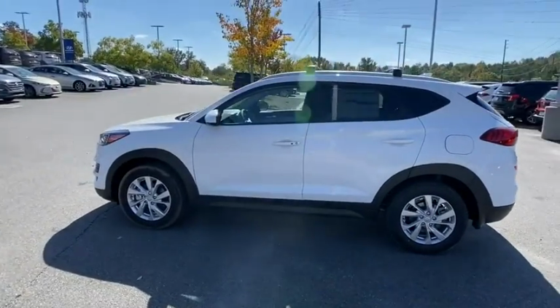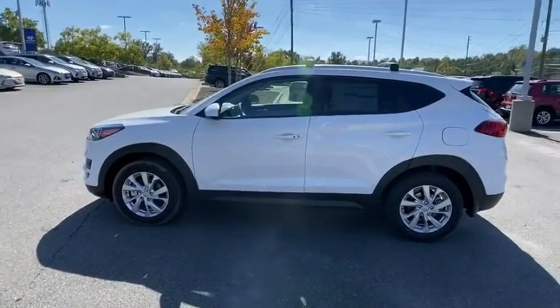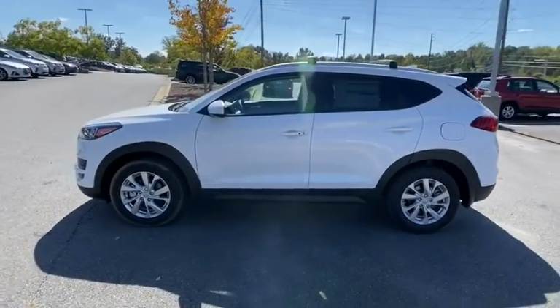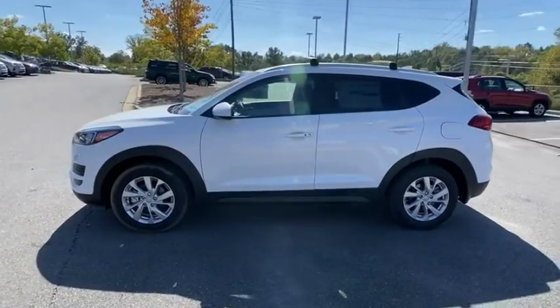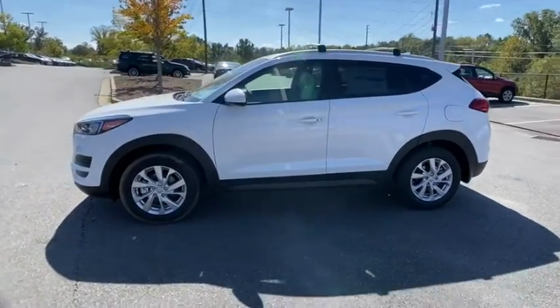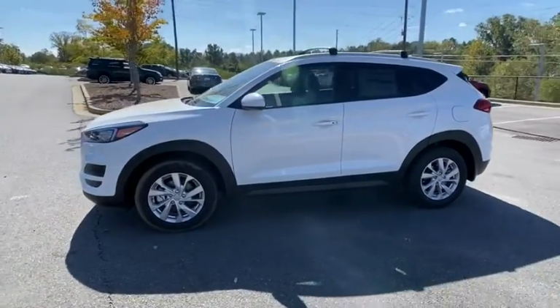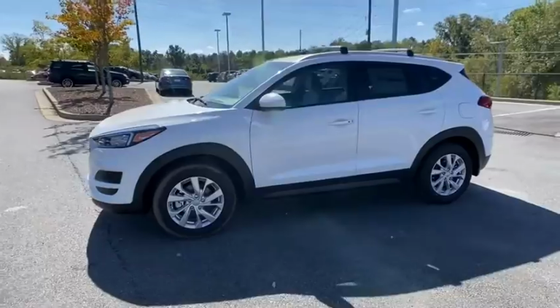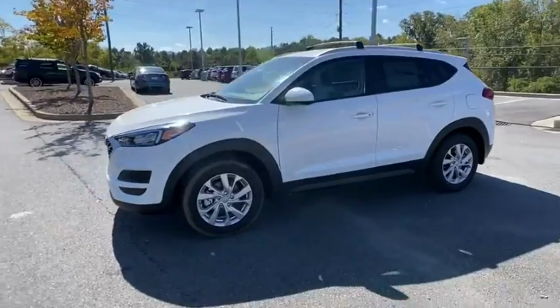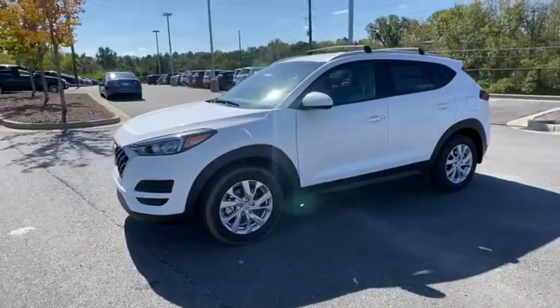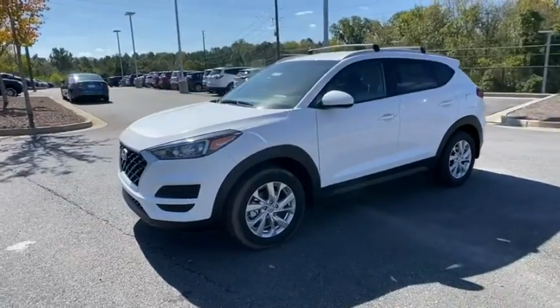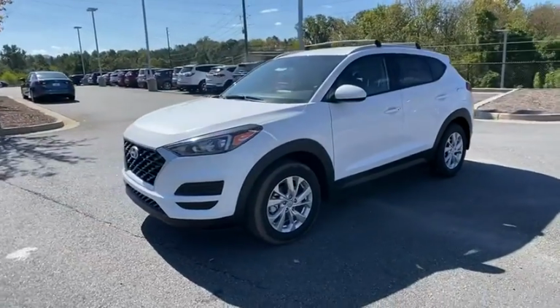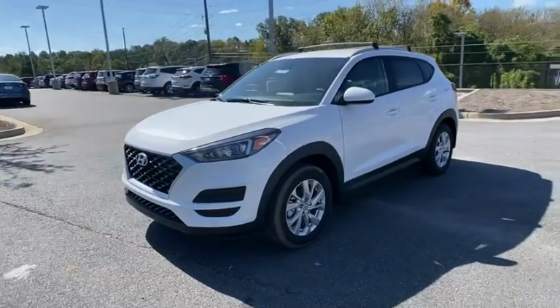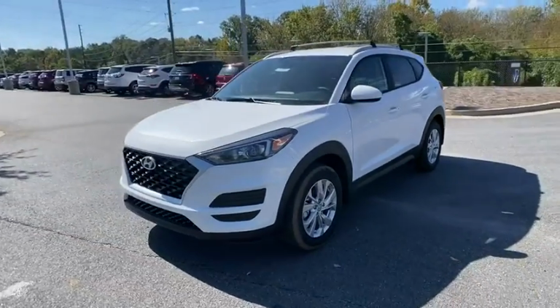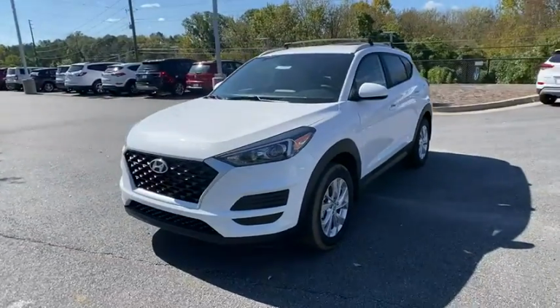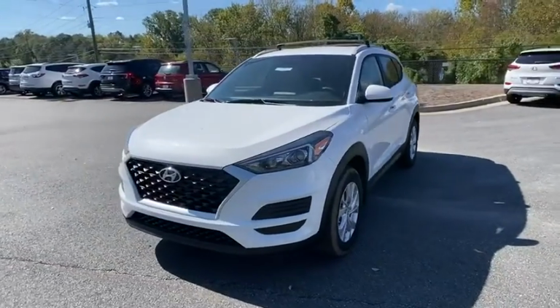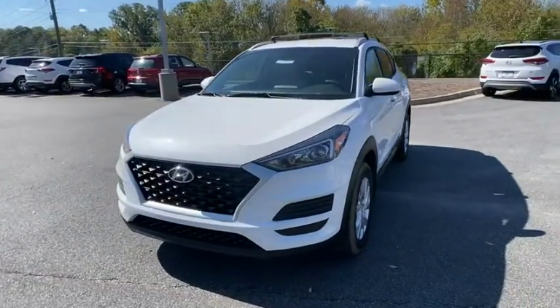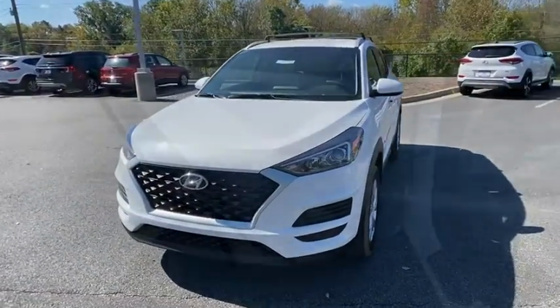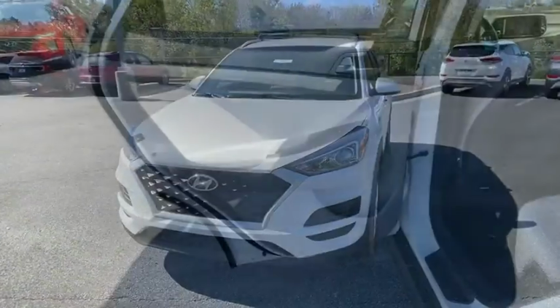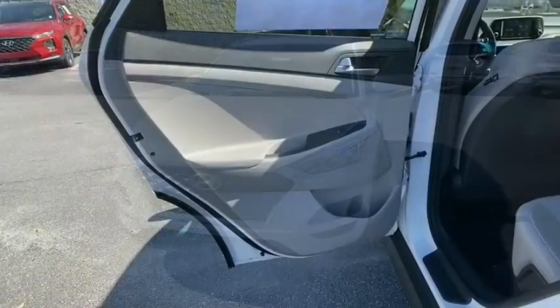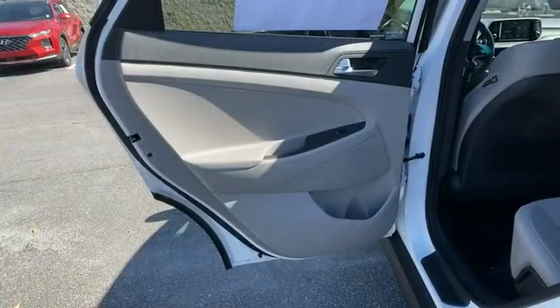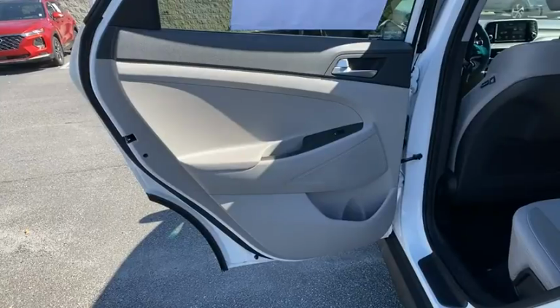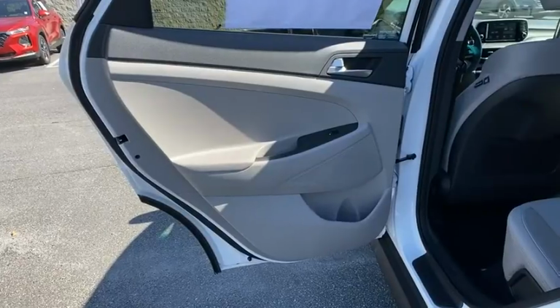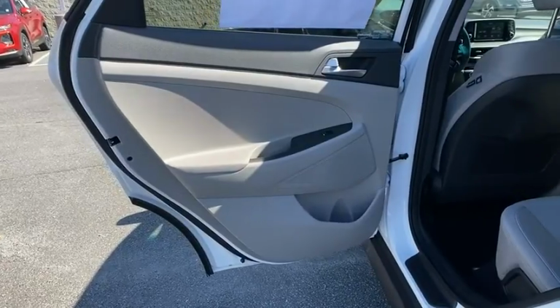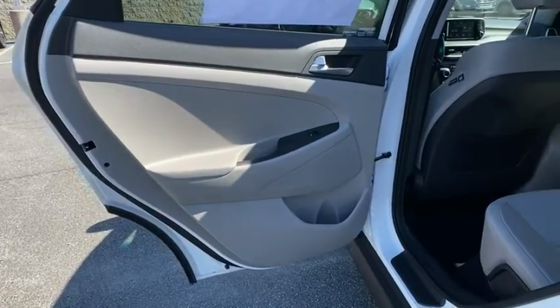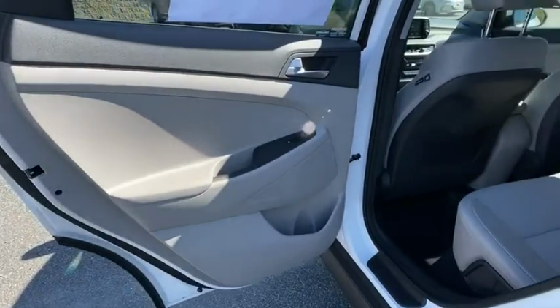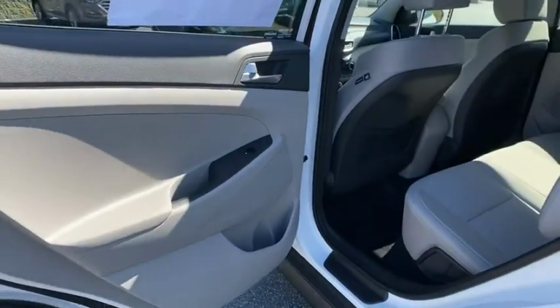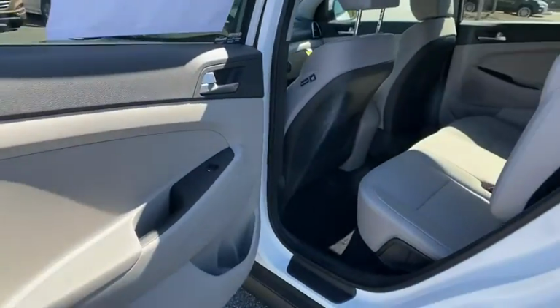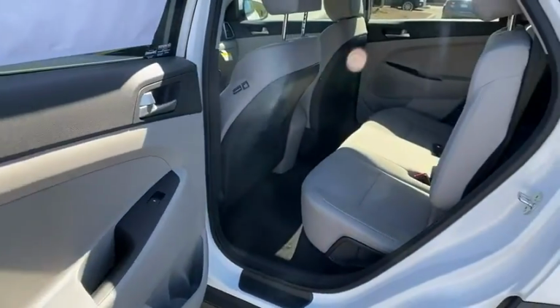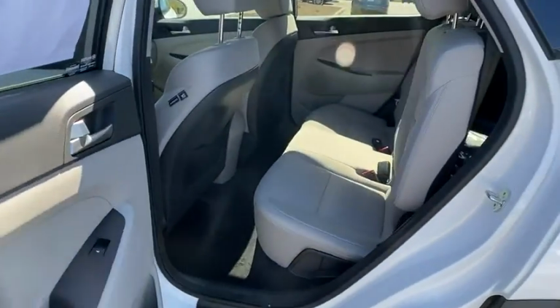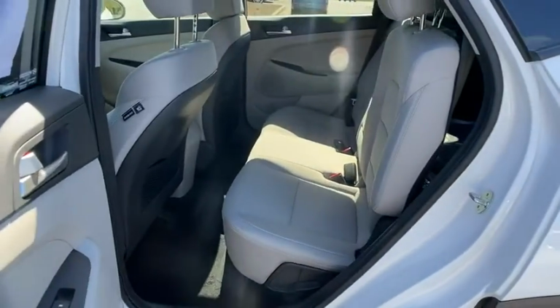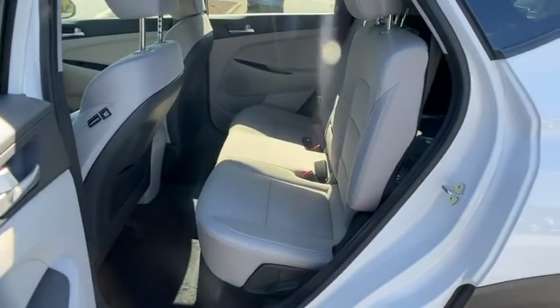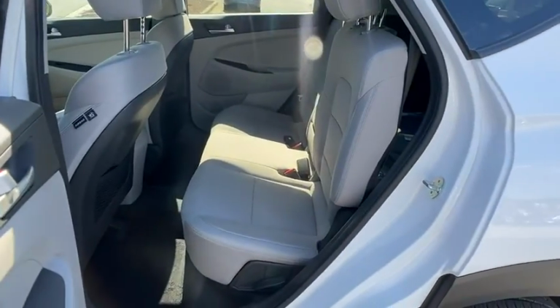Here are some of this vehicle's great options: traction control, dual airbags, alloy wheels, power steering, four-wheel disc brakes, trip computer, electronic stability control, and power windows.